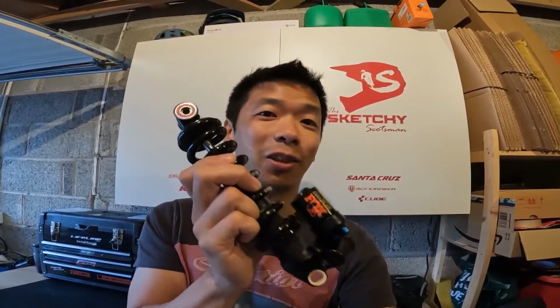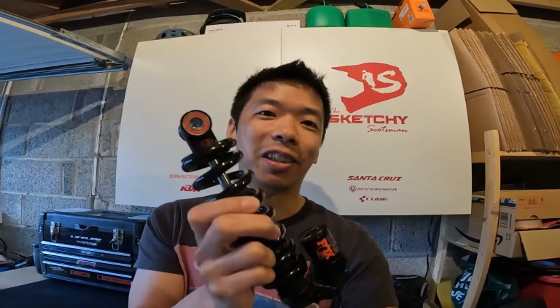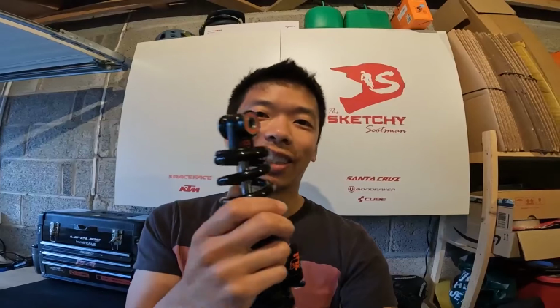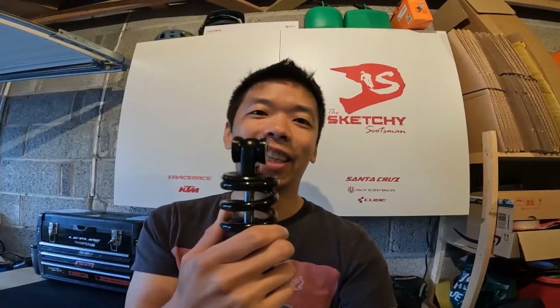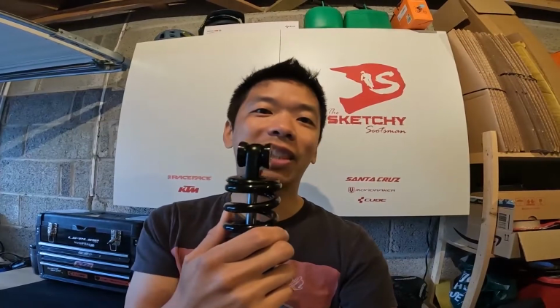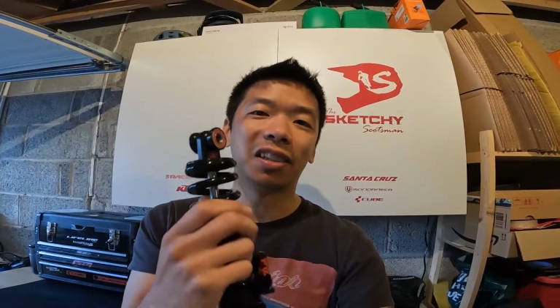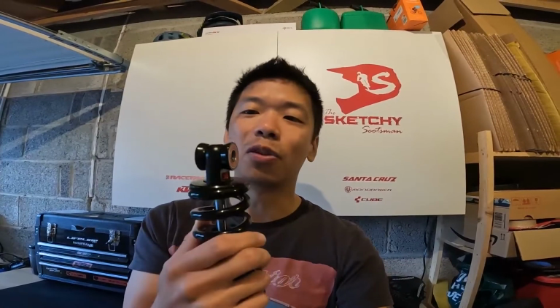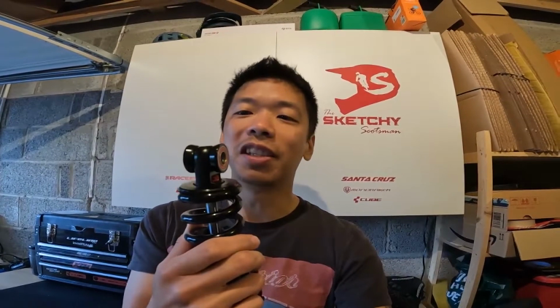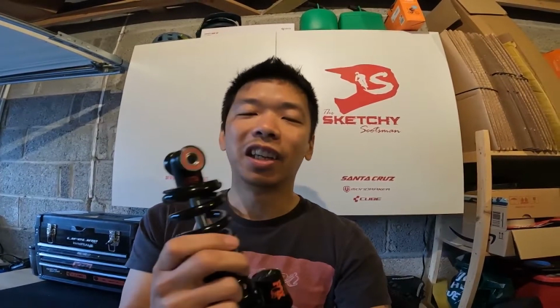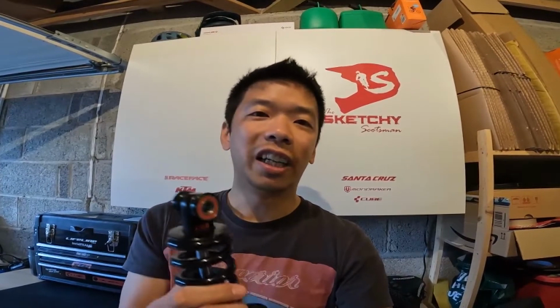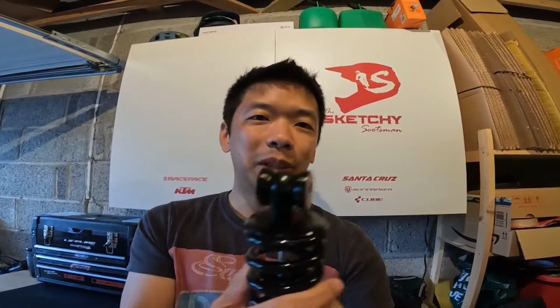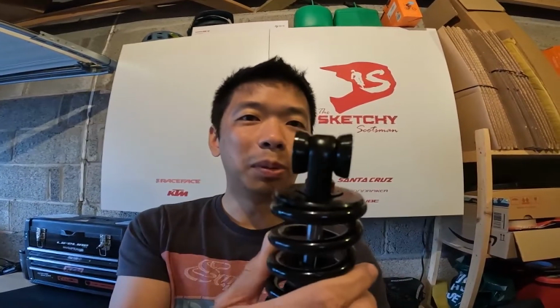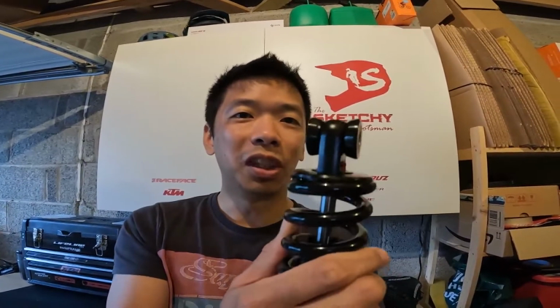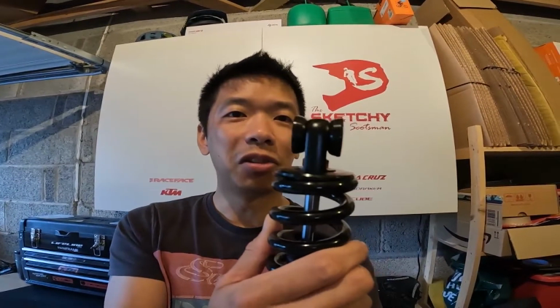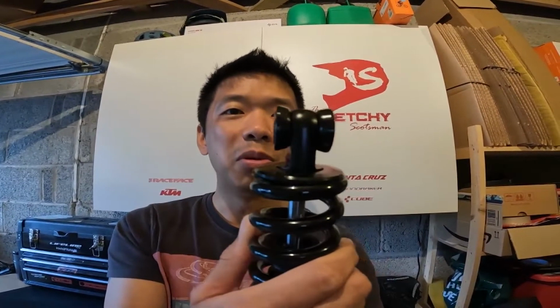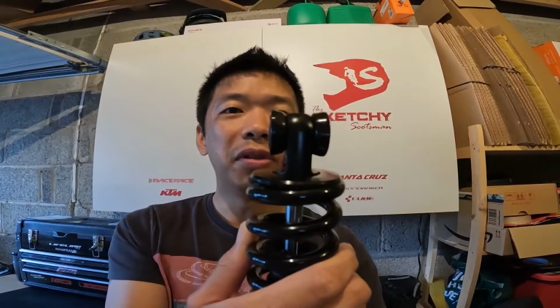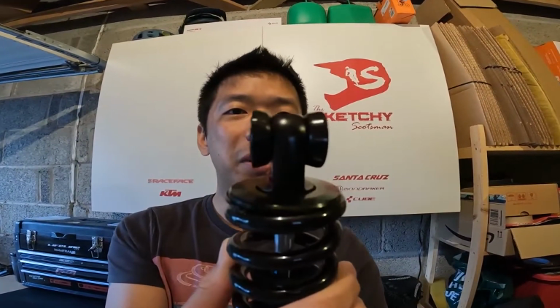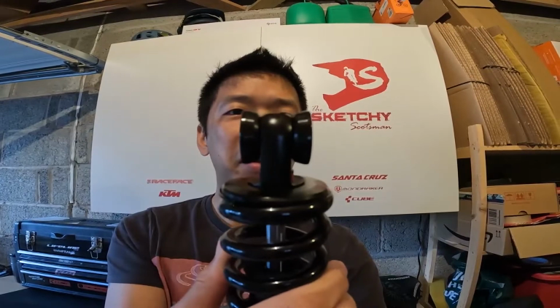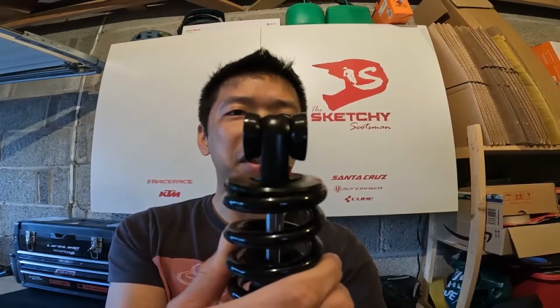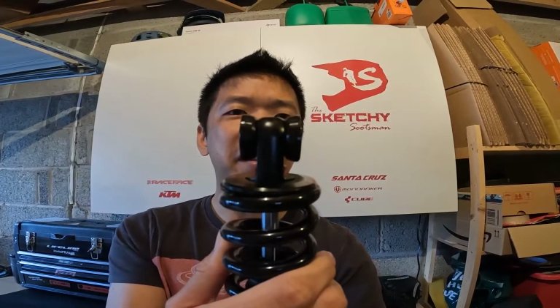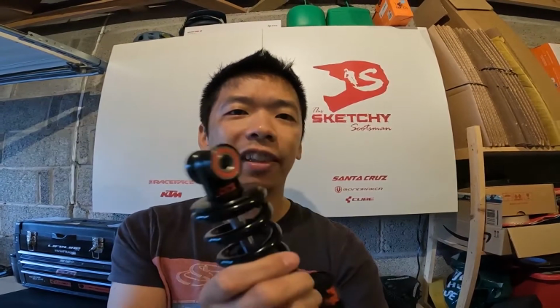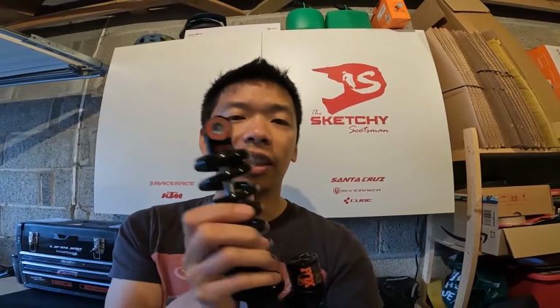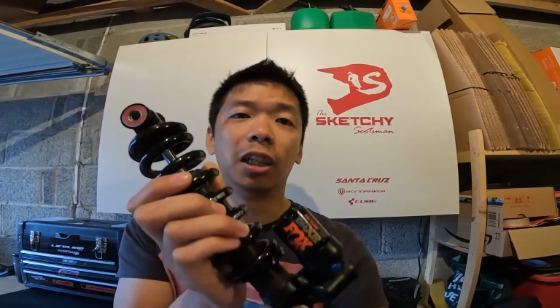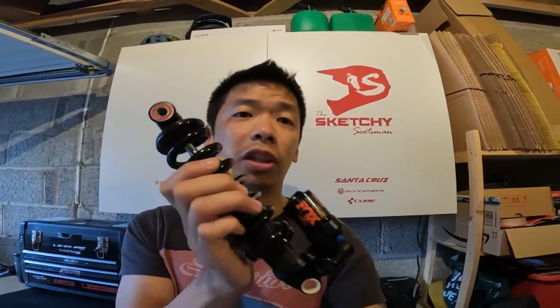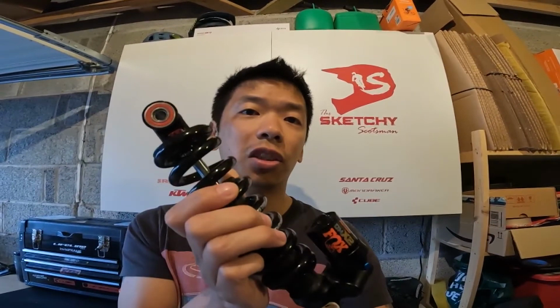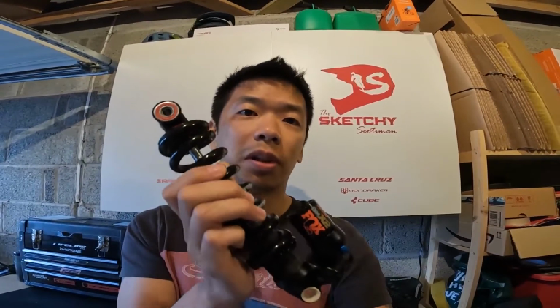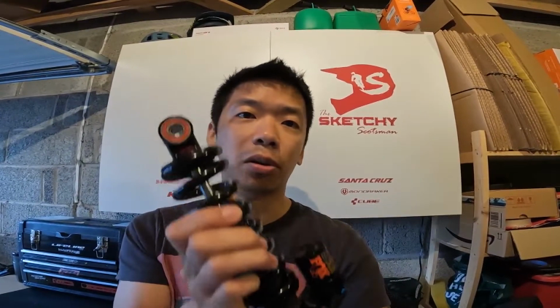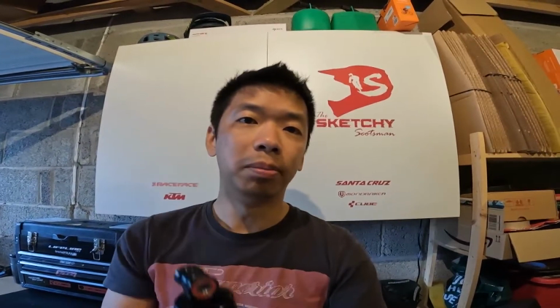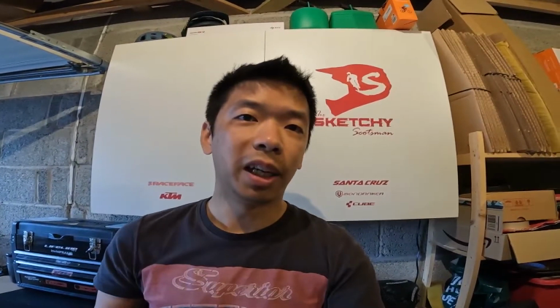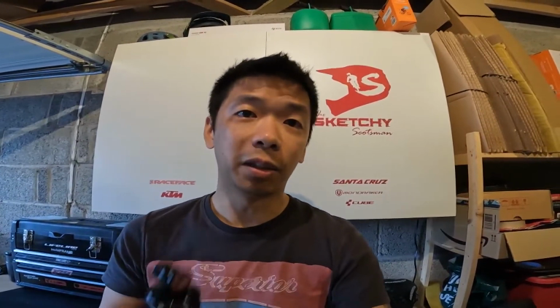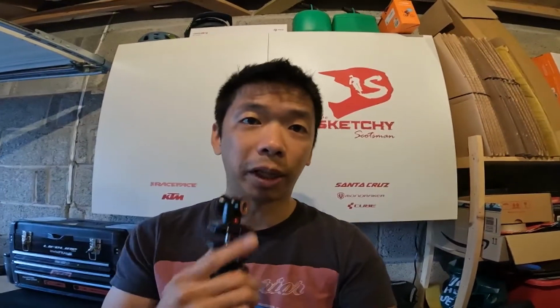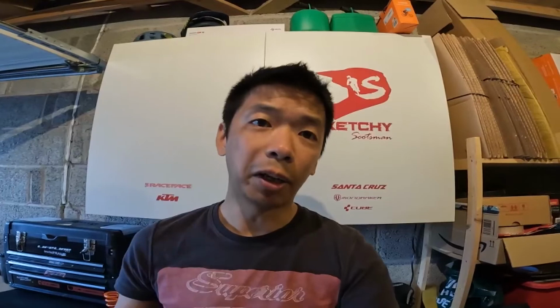Totally incorrect — it only takes a few minutes, and it's all because people don't realize how to remove the bearing from this end. Real easy job, can do it at home and I'll show you how right now.